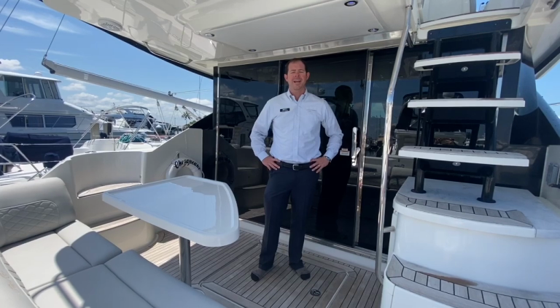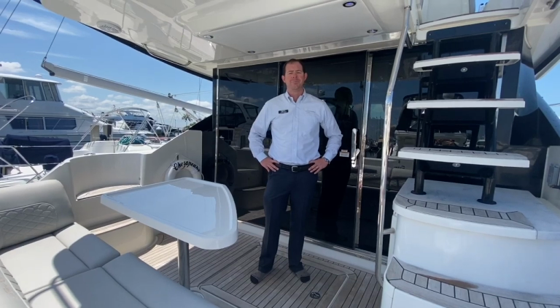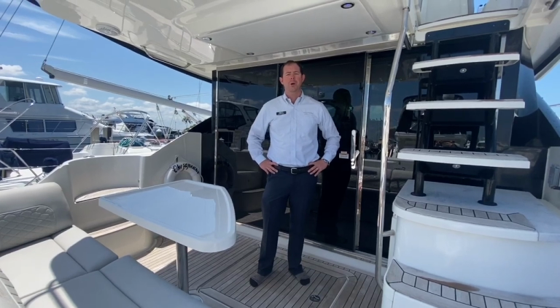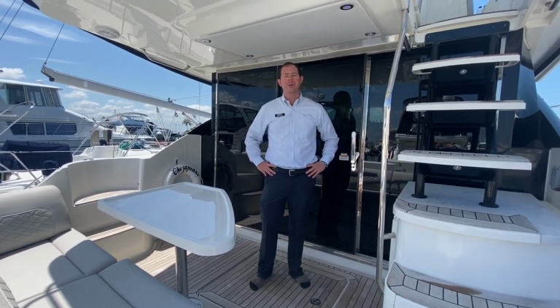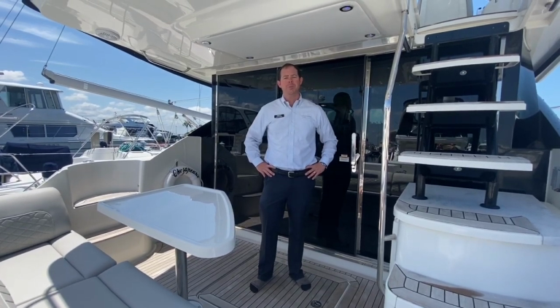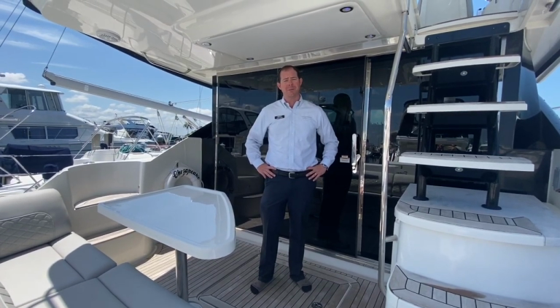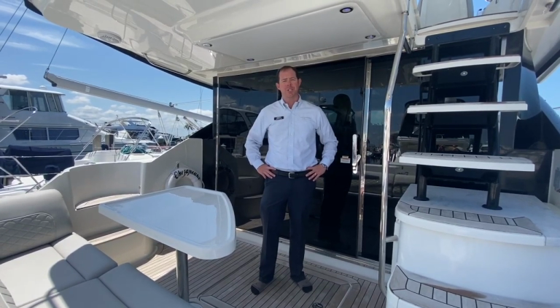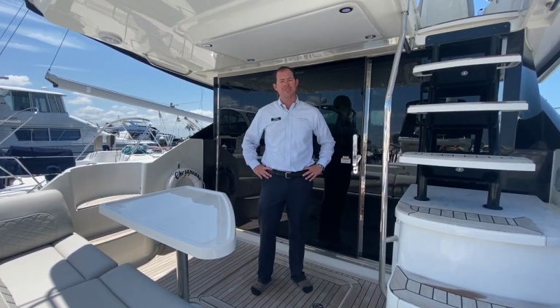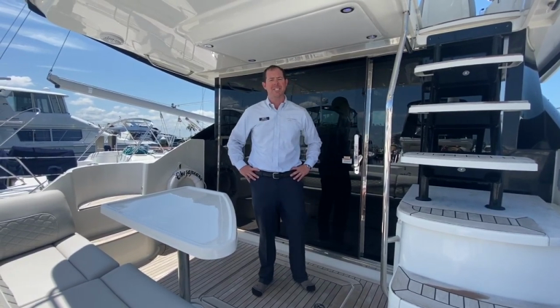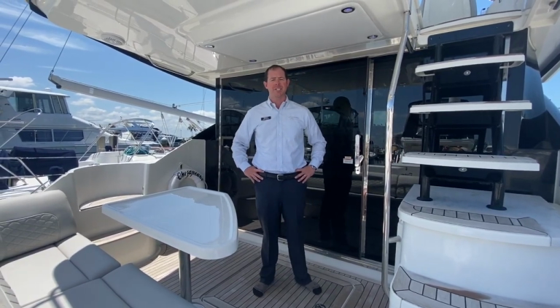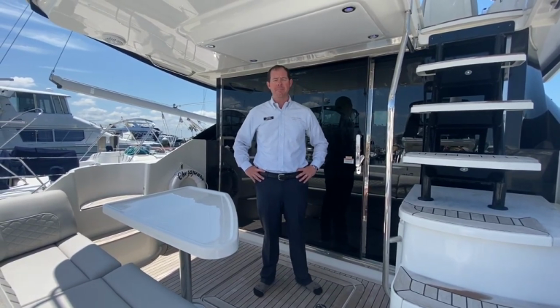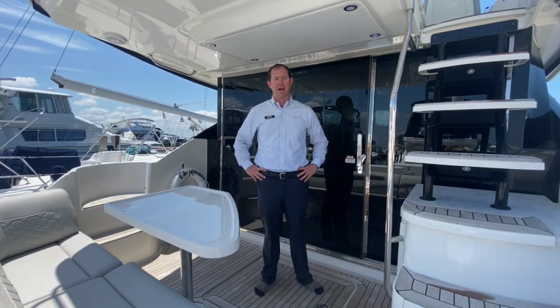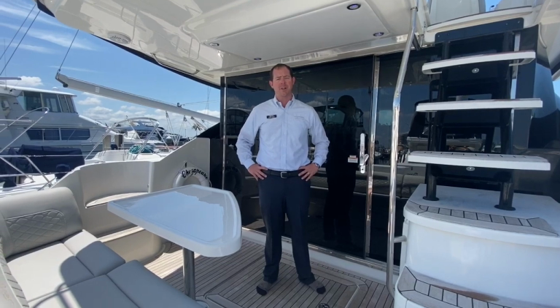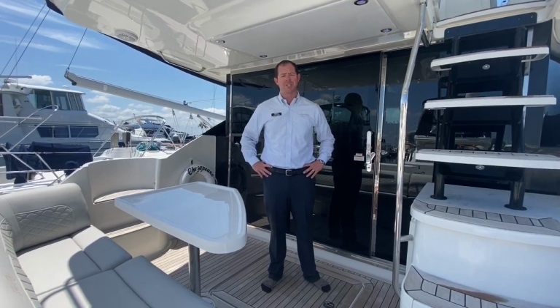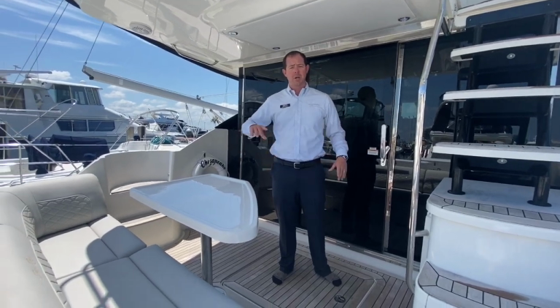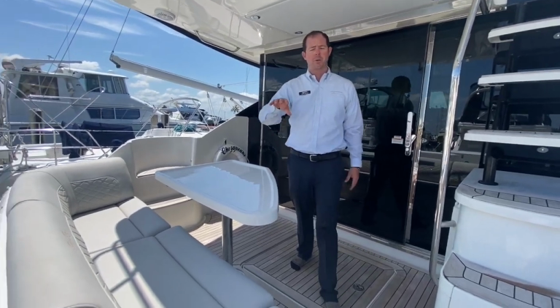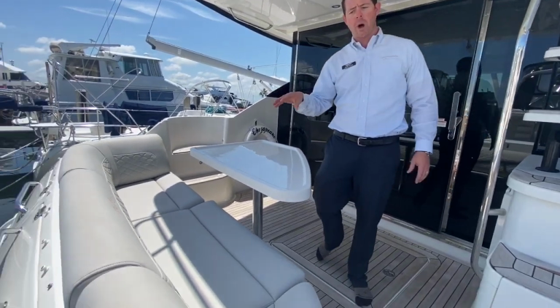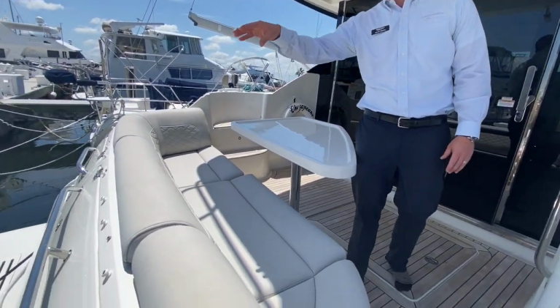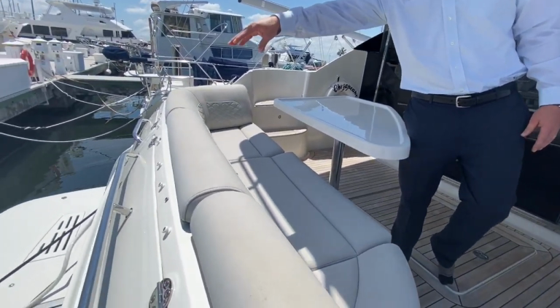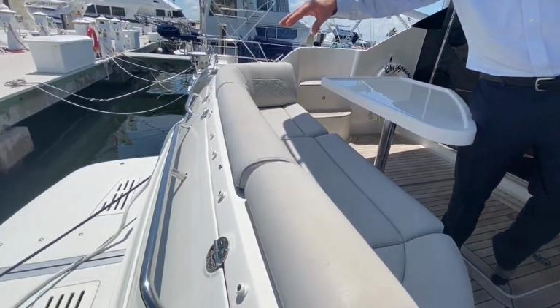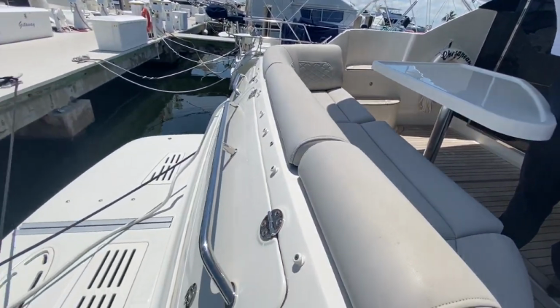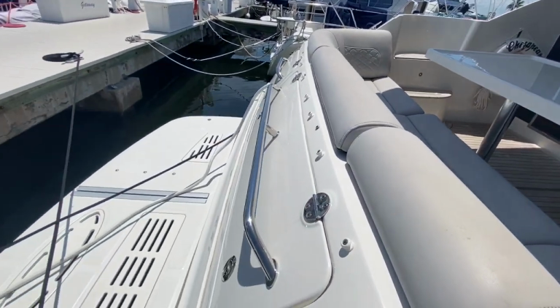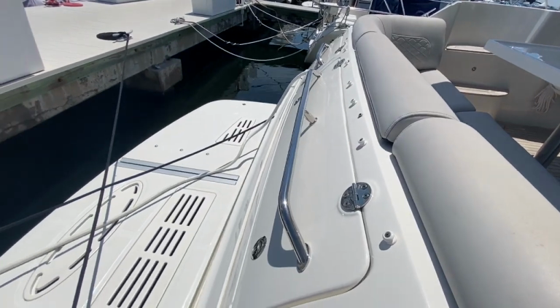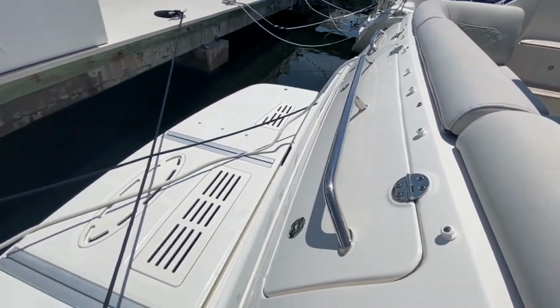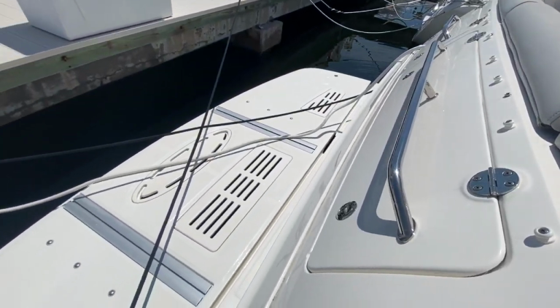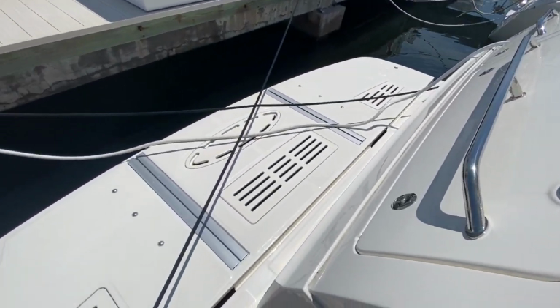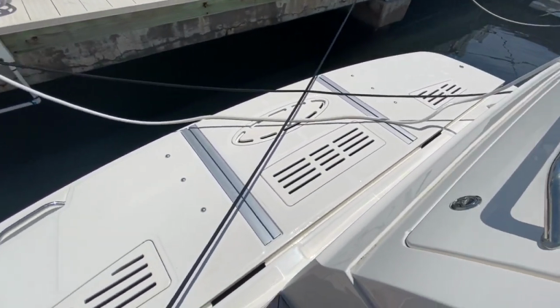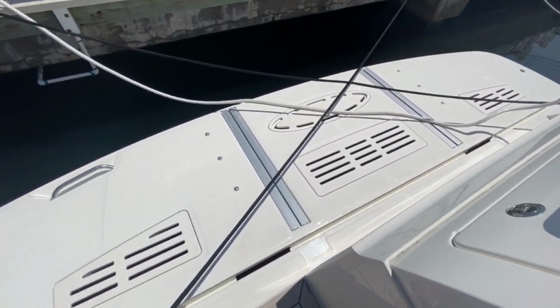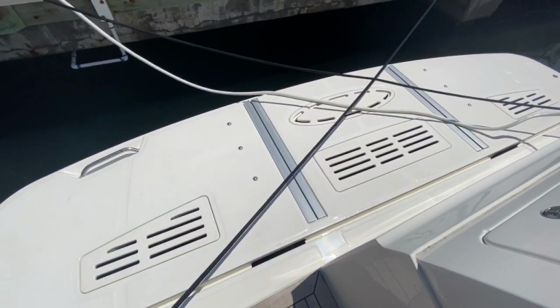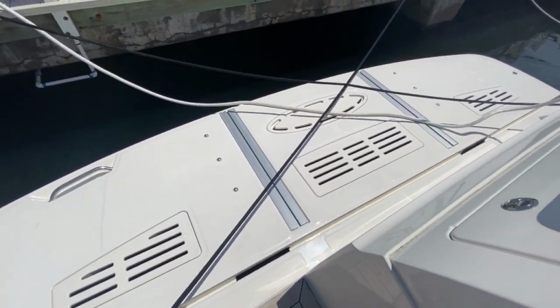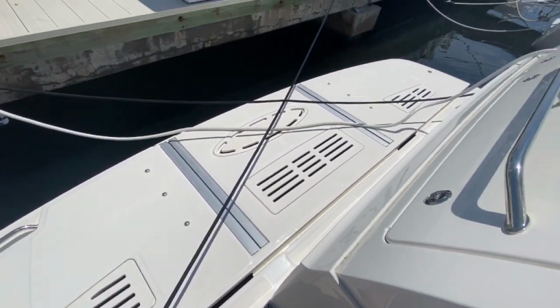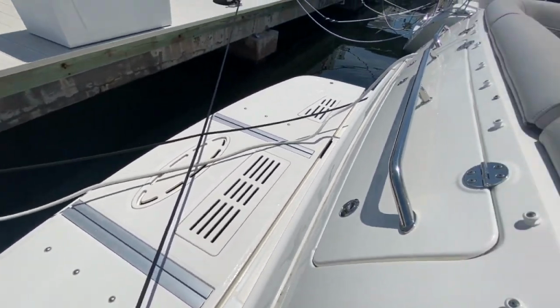Good afternoon. Welcome aboard Chesapeake Dream. It's a 2017 Sea Ray 510 Flybridge. We're going to do a quick walkthrough, starting at the back. This is a submersible hydraulic swim platform. We'll work our way to the cockpit.